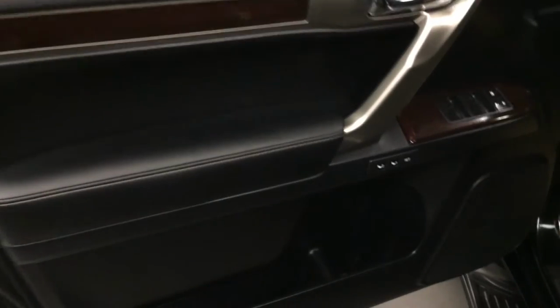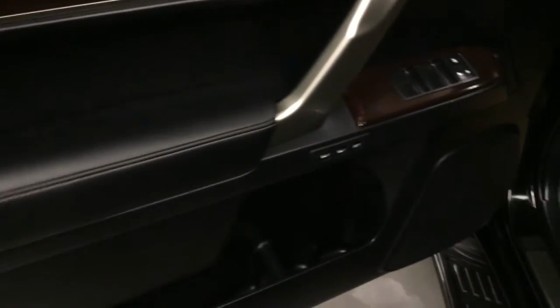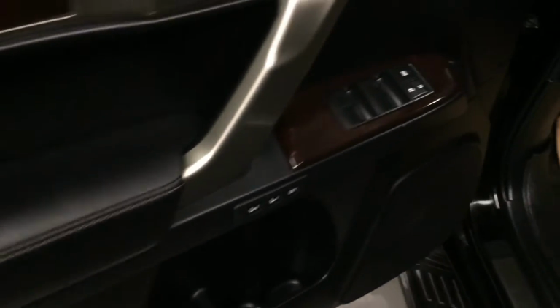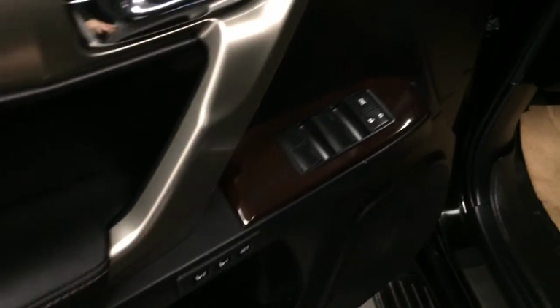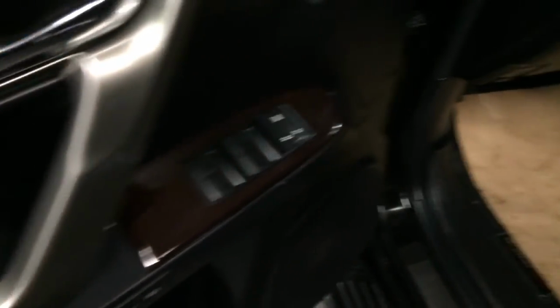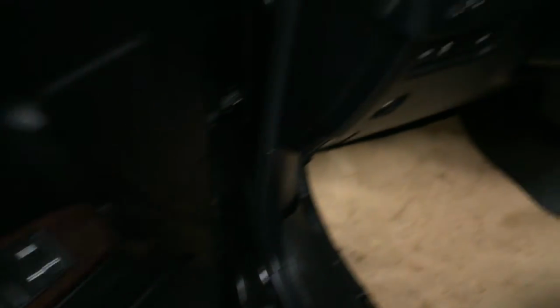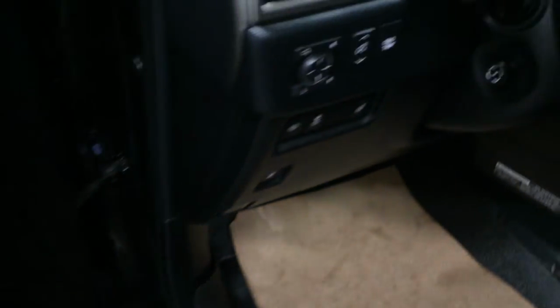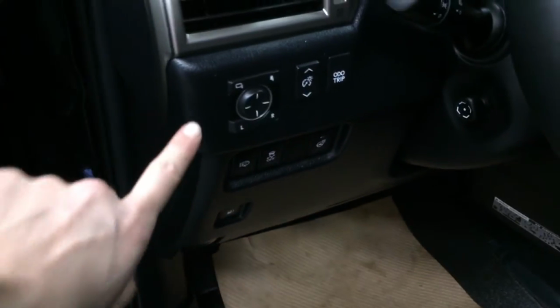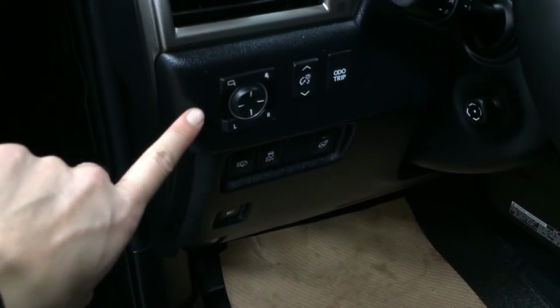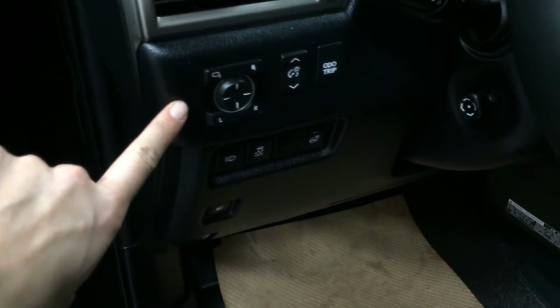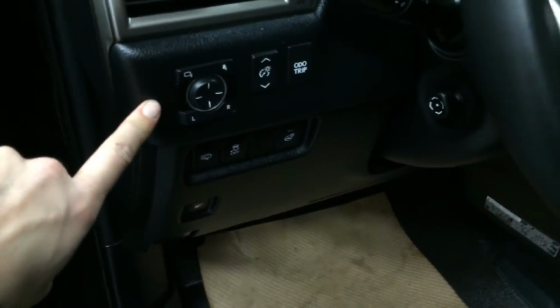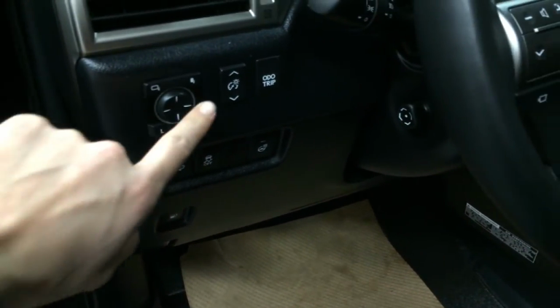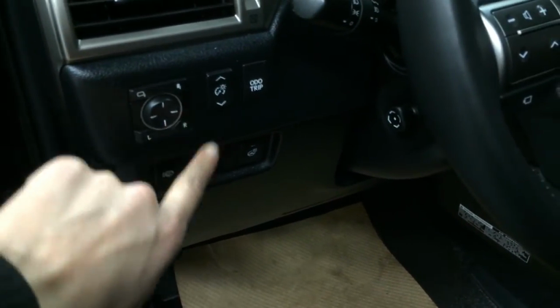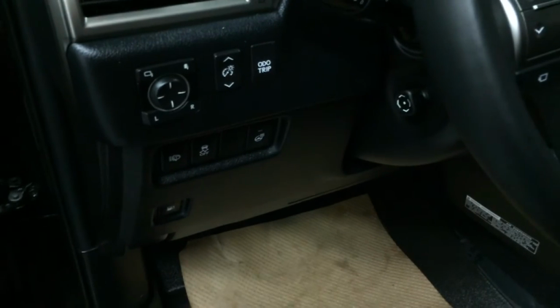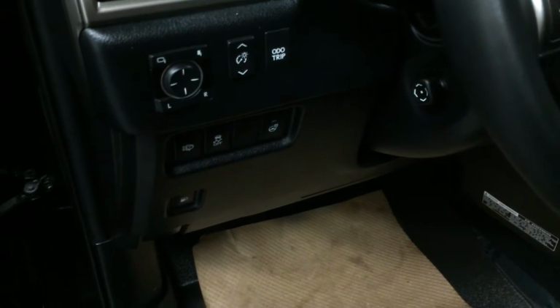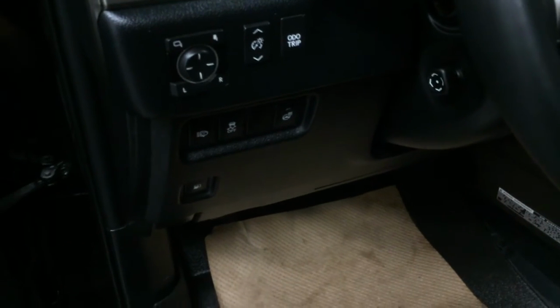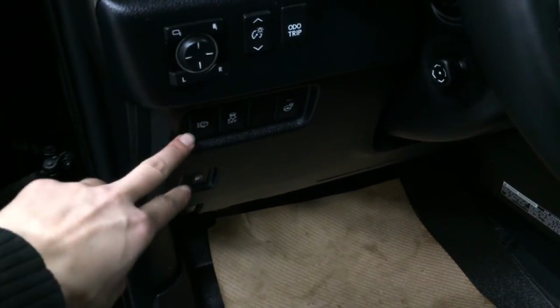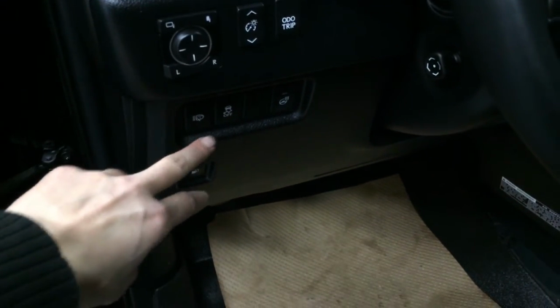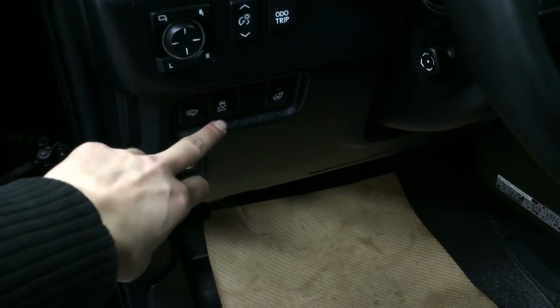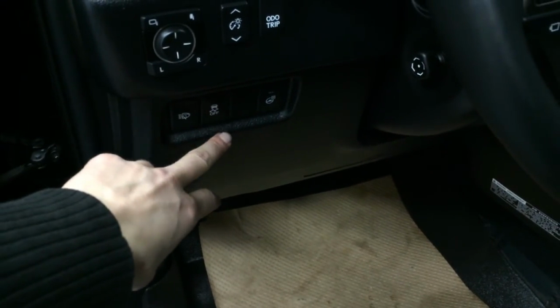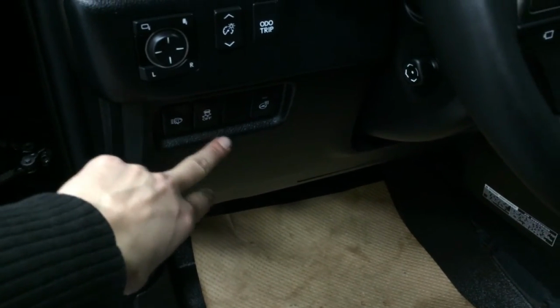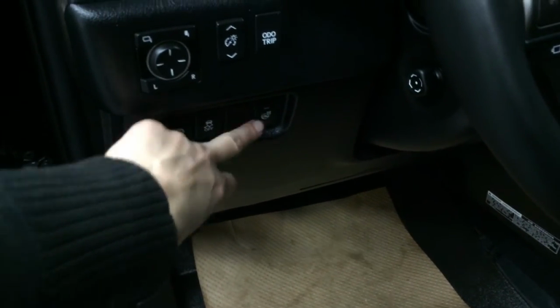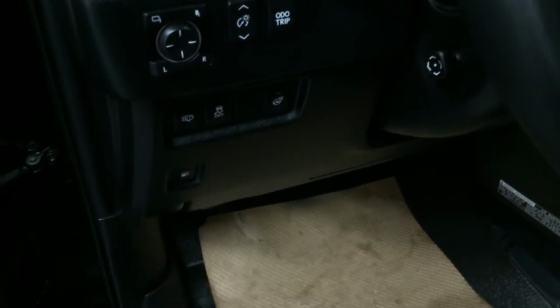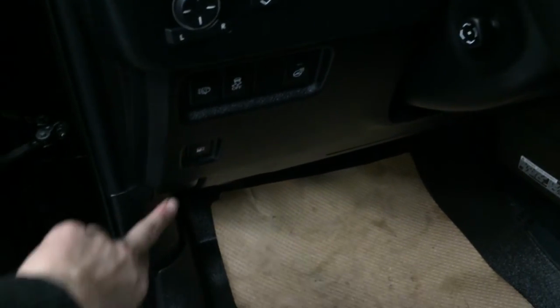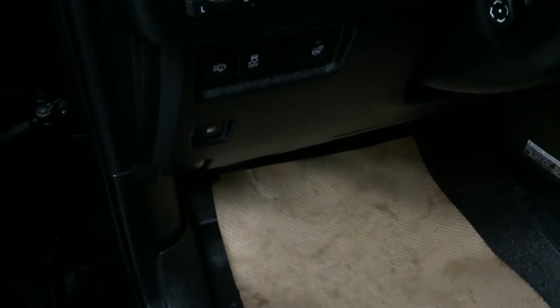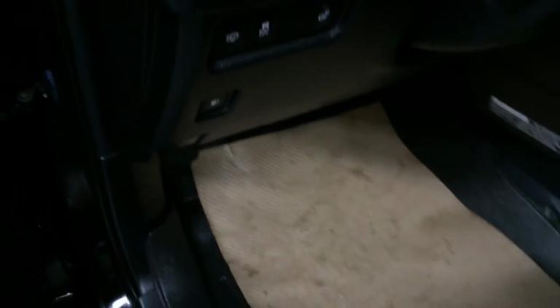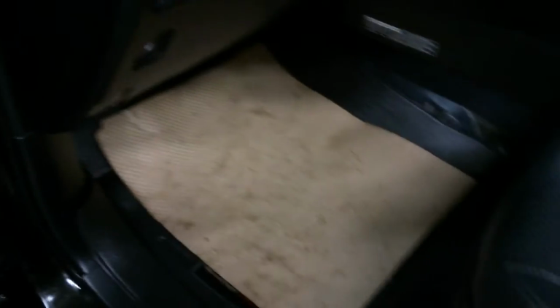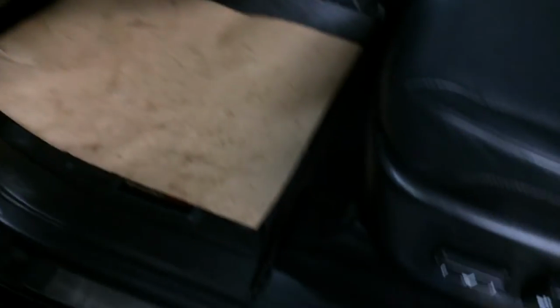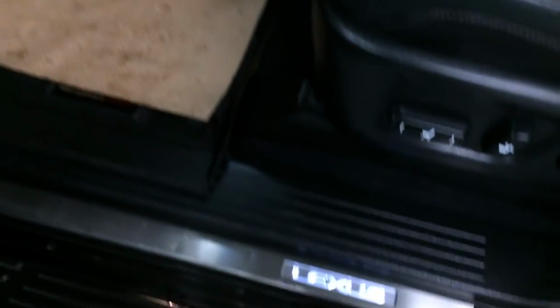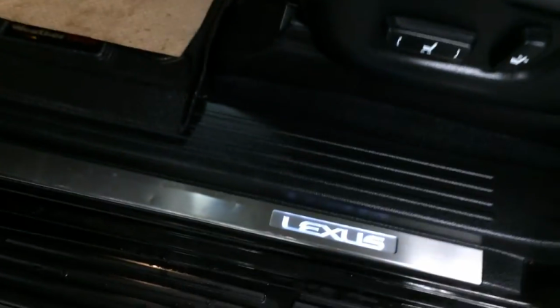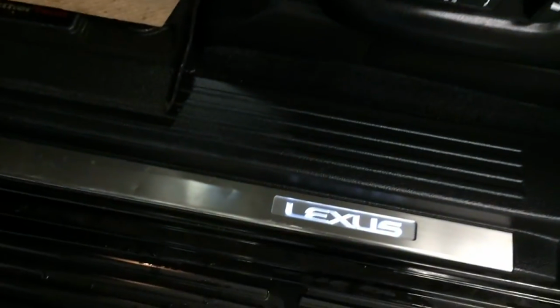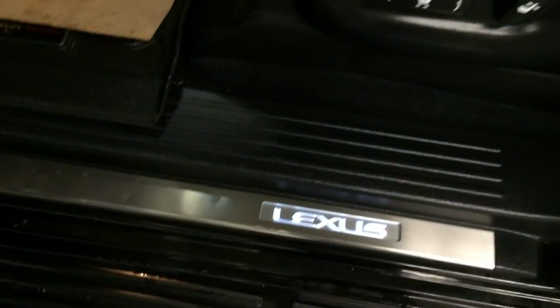Driver's seat memory, powered windows, locks, and side mirrors with power folding. Controls for your odometer trip, dashboard lights, and headlamp washers. Traction control, heated steering wheel, gas cap release. Illuminated Lexus door seal trim.